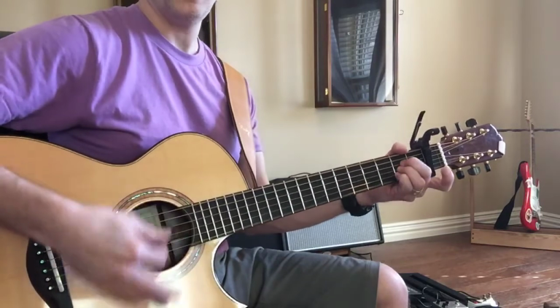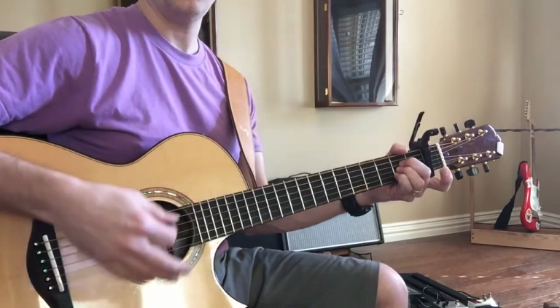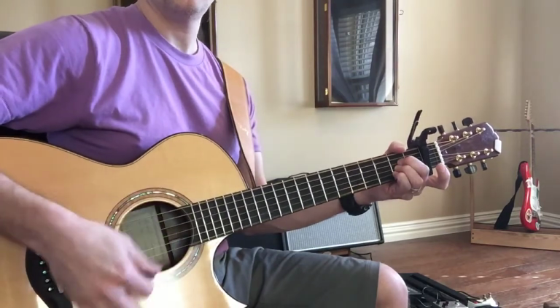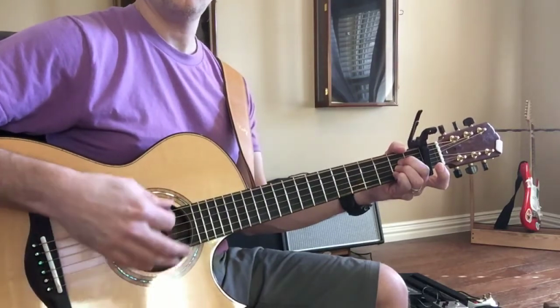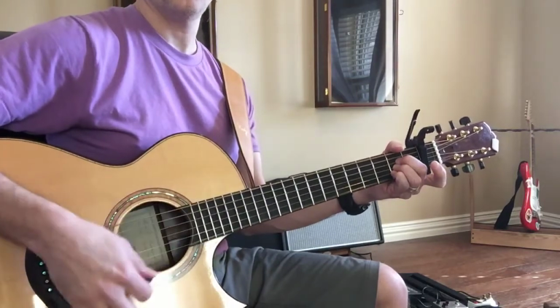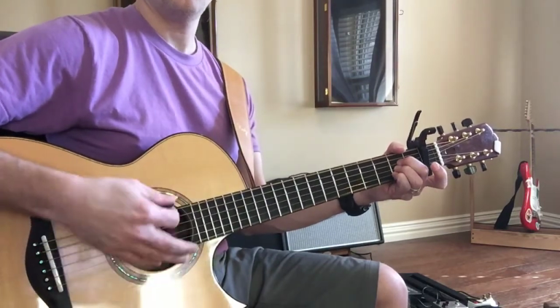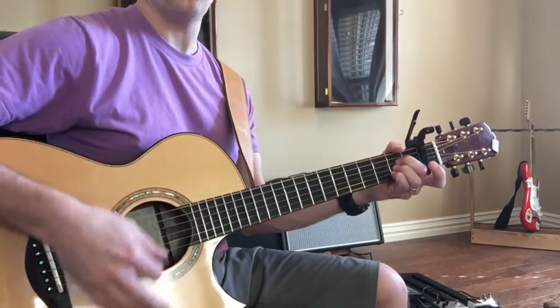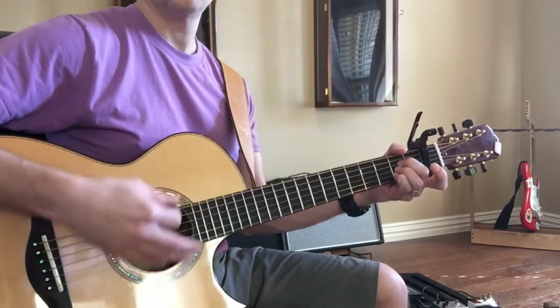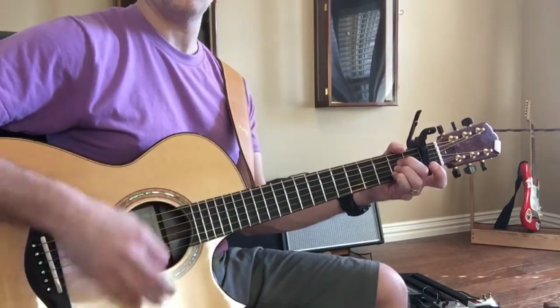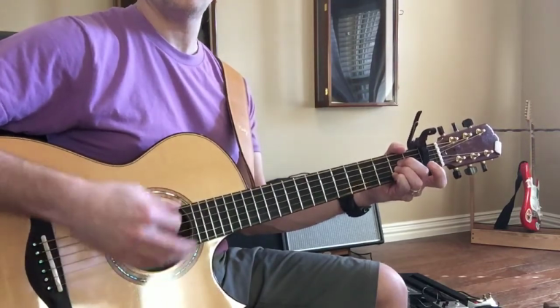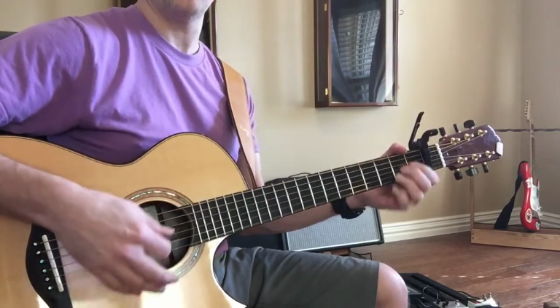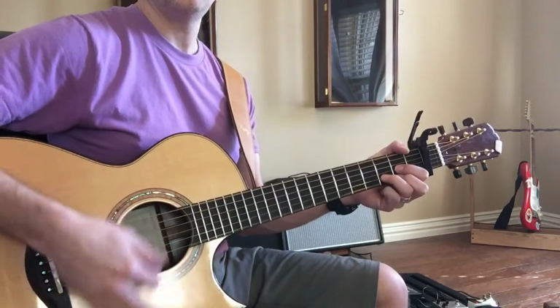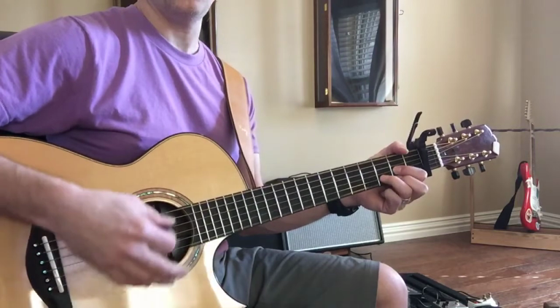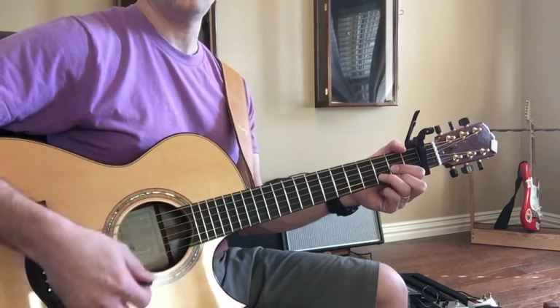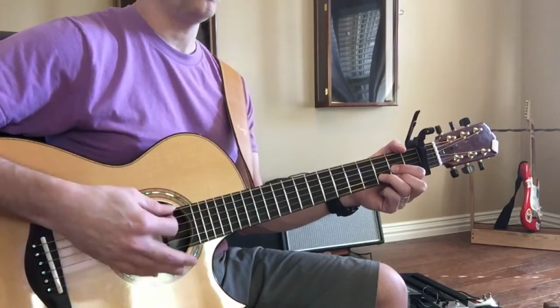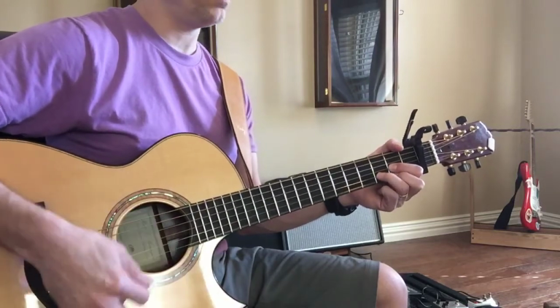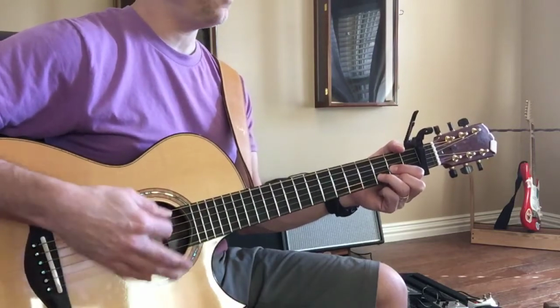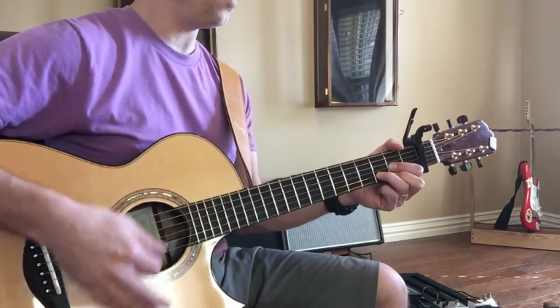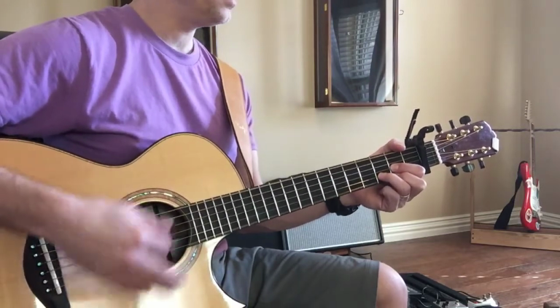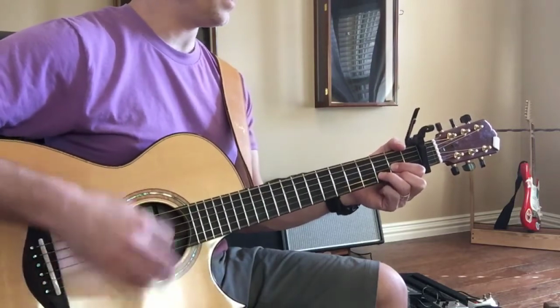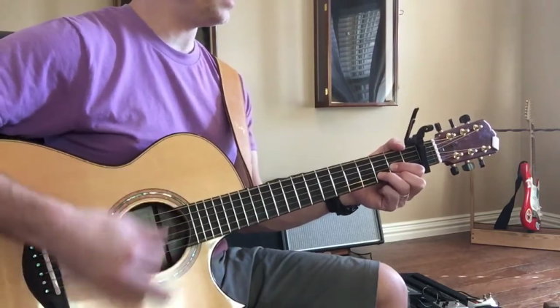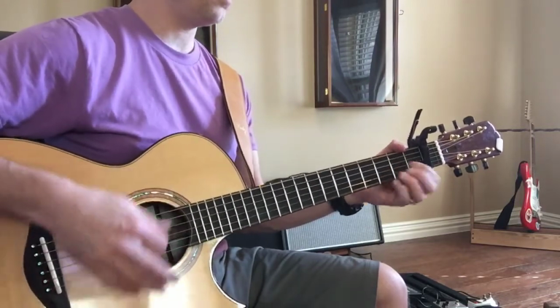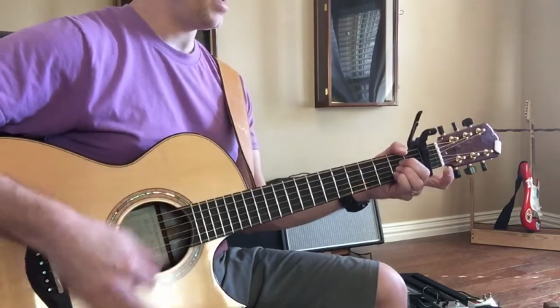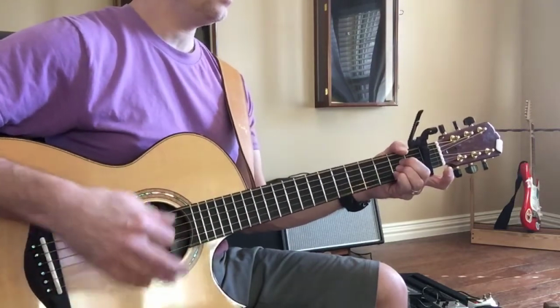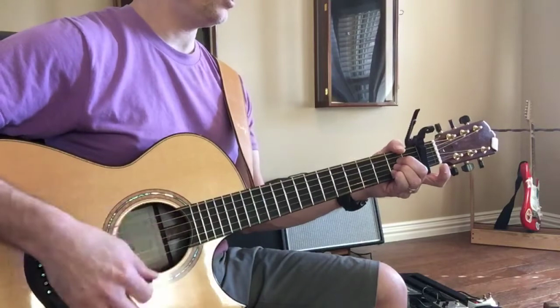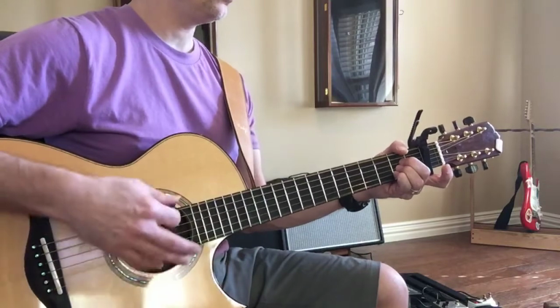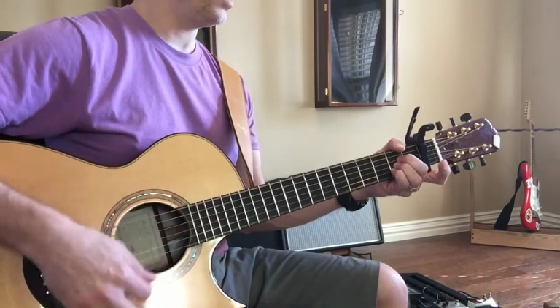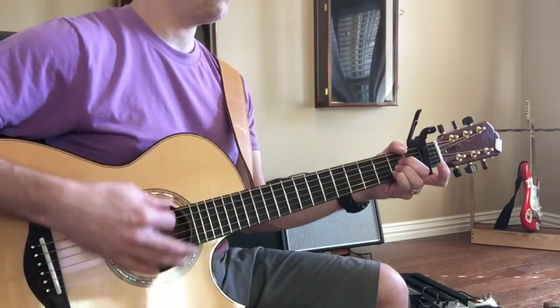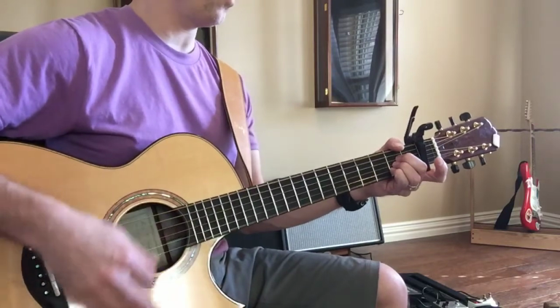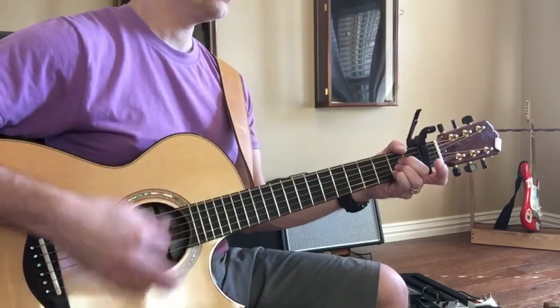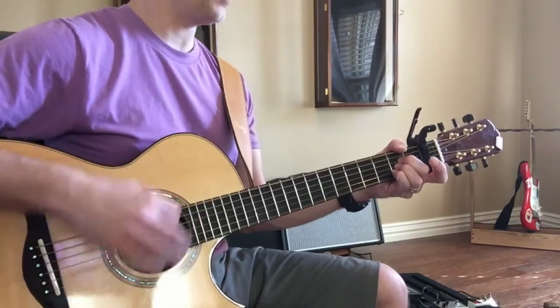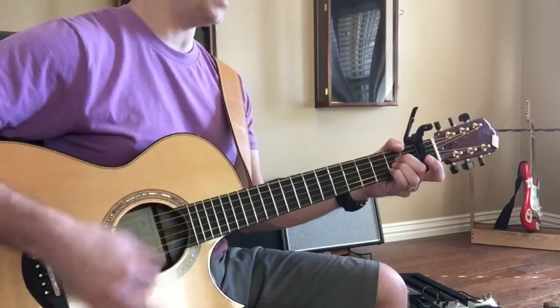A, two, three, four, down, up, down. D, two, three, four, down, up, down. A, two, three, four, down, up, down.